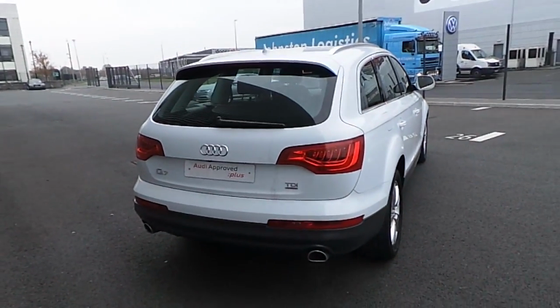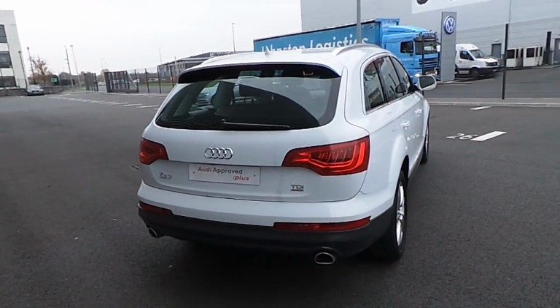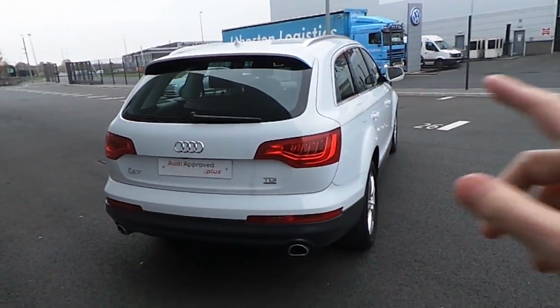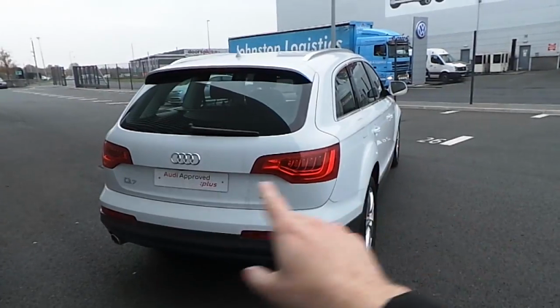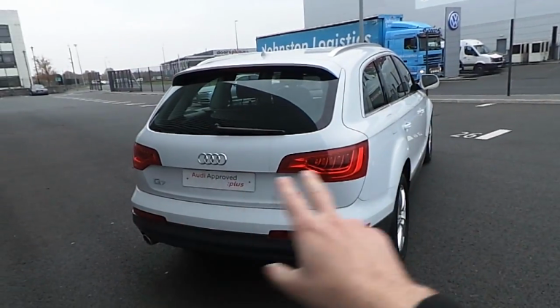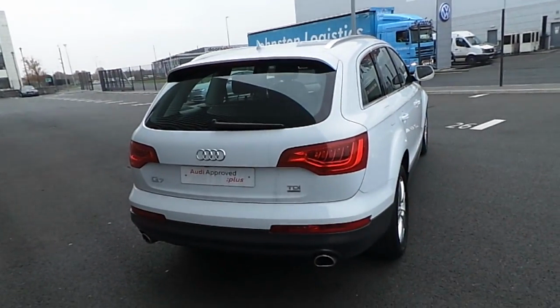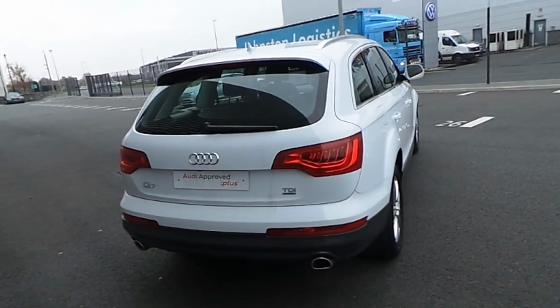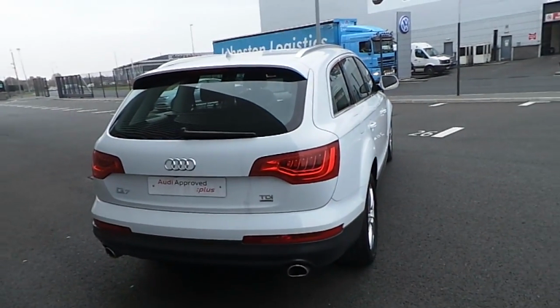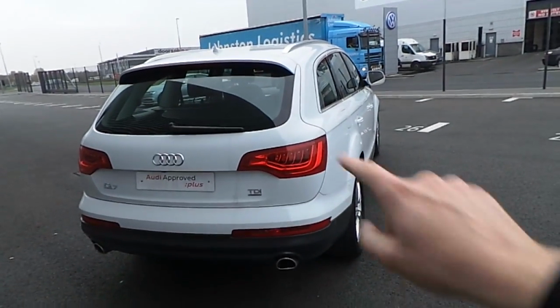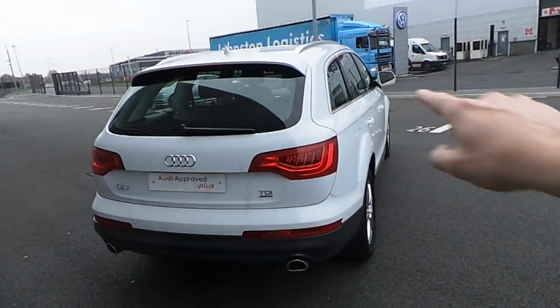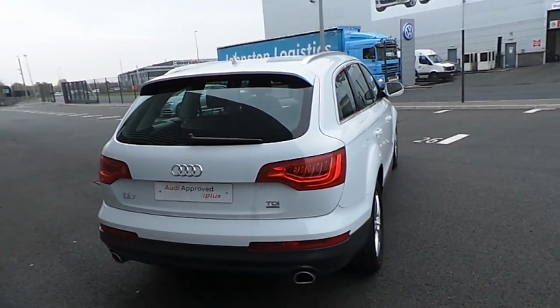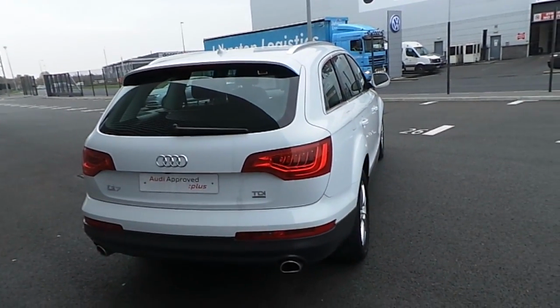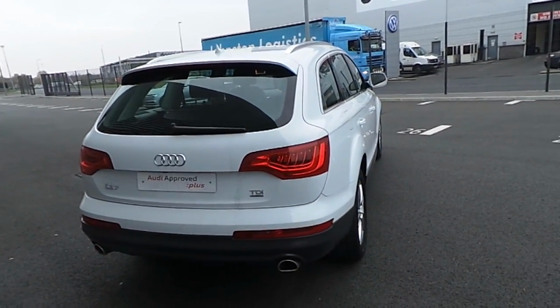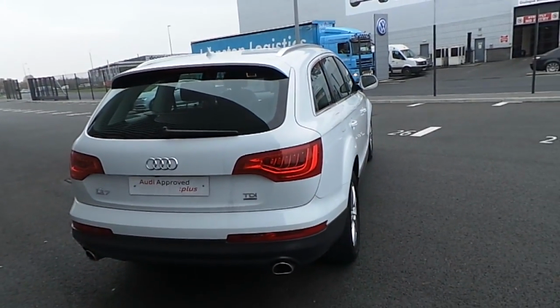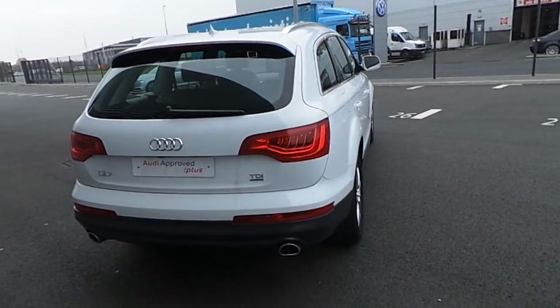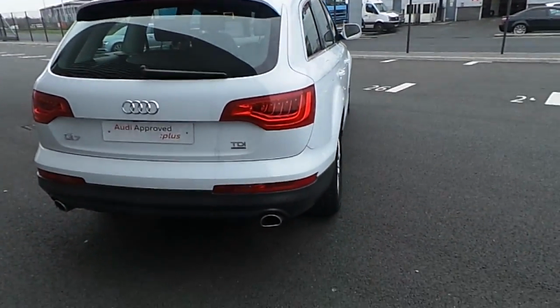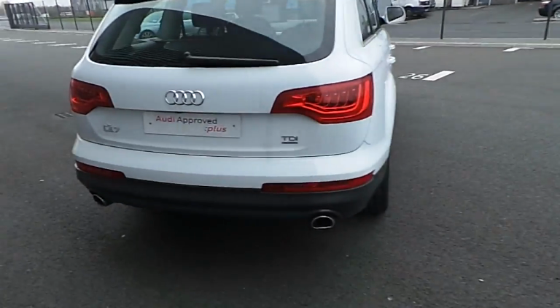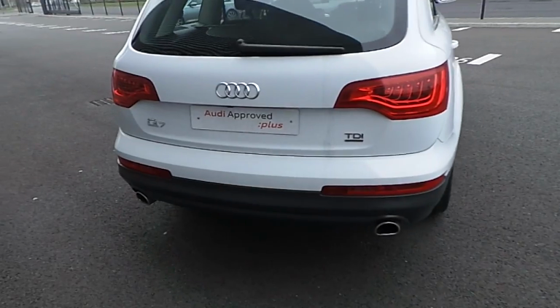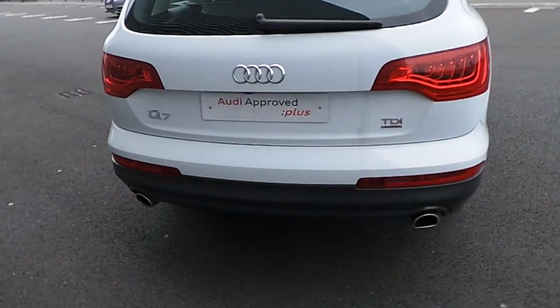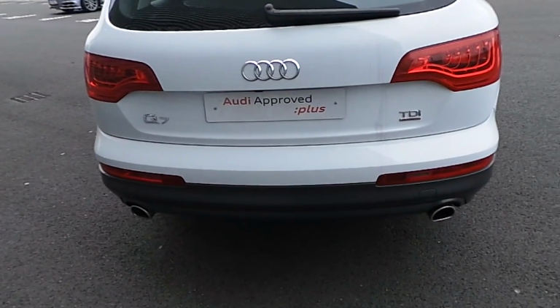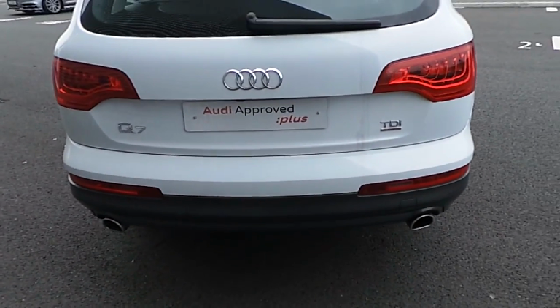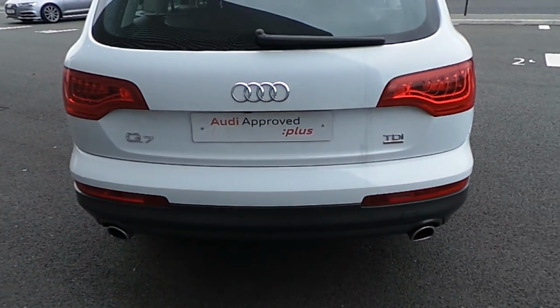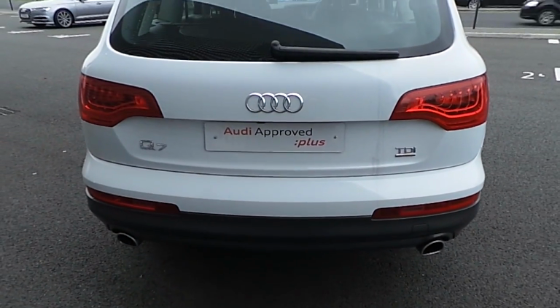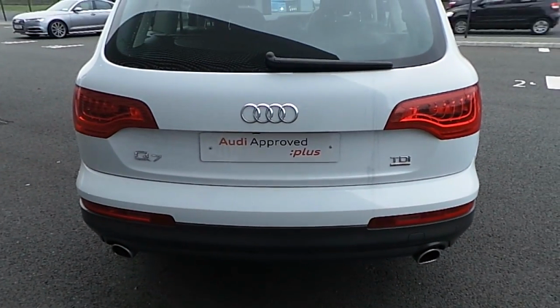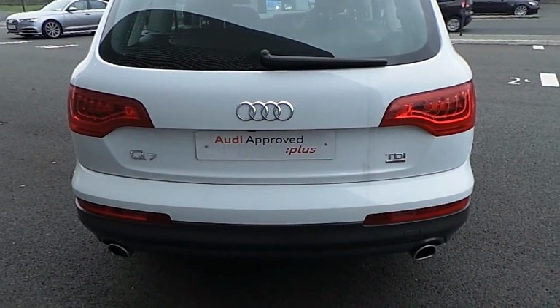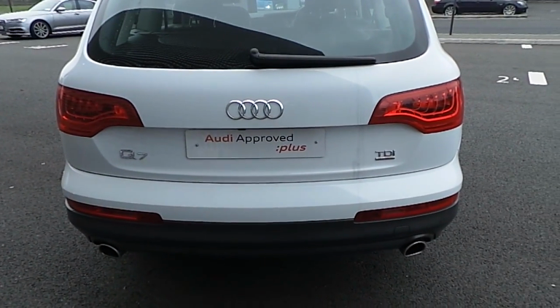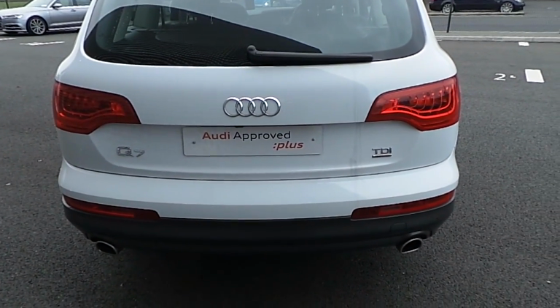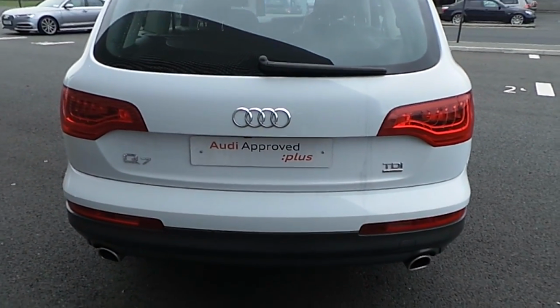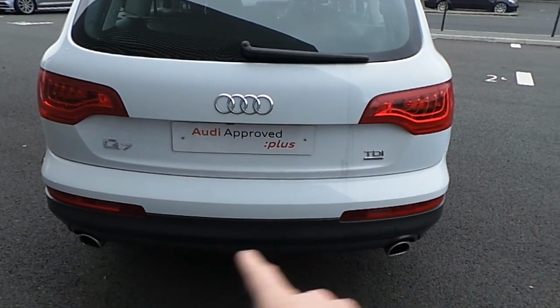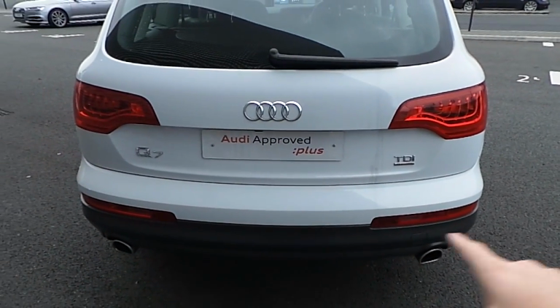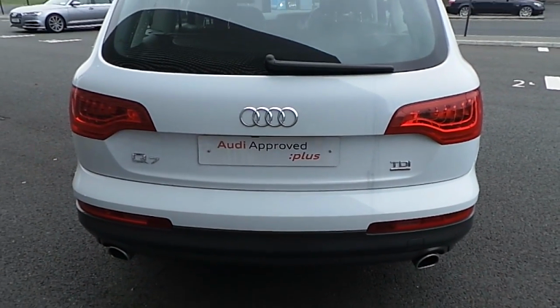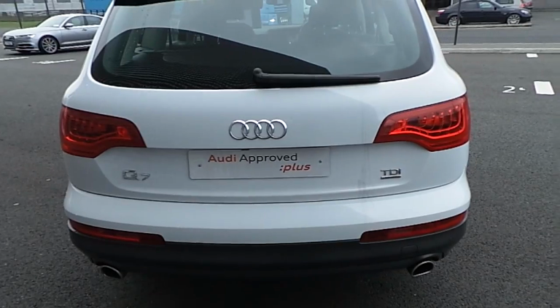Looking at the back, you've got LED taillights with an integrated LED indicator. A single exhaust pipe on both sides. Rear park sensors are included on the lower bumper.